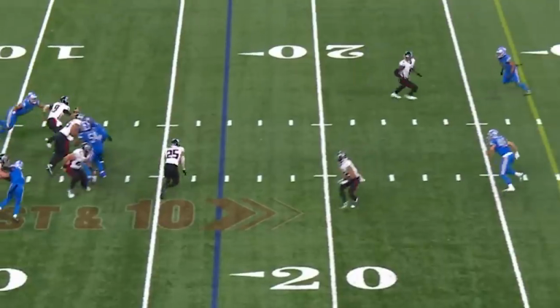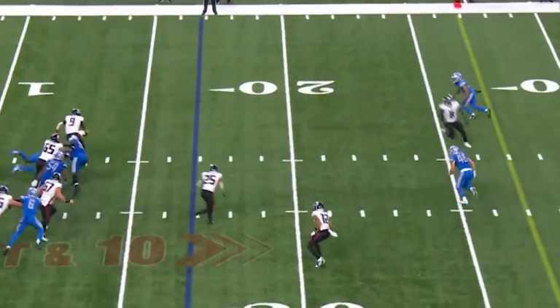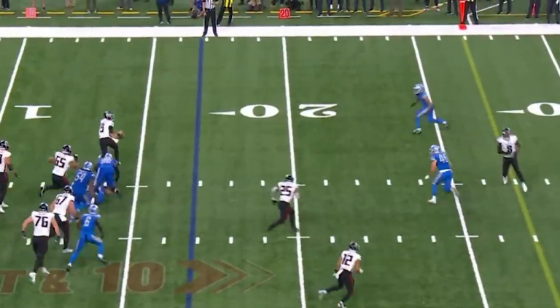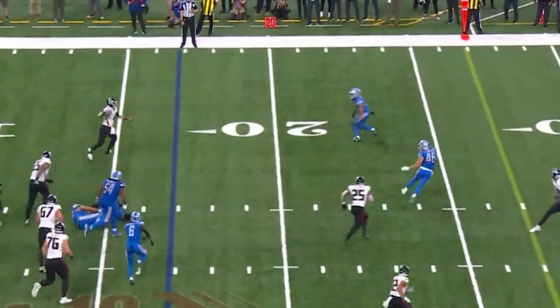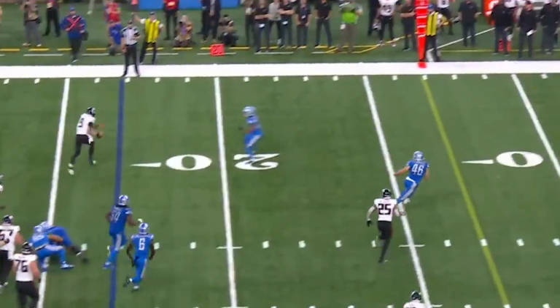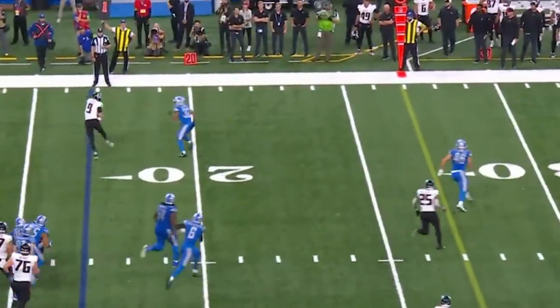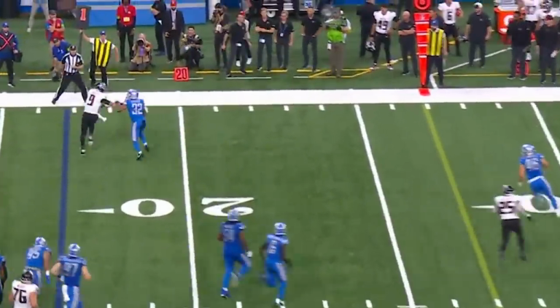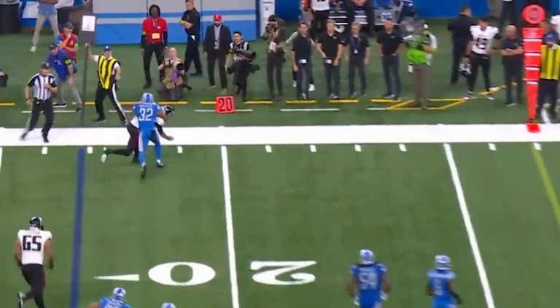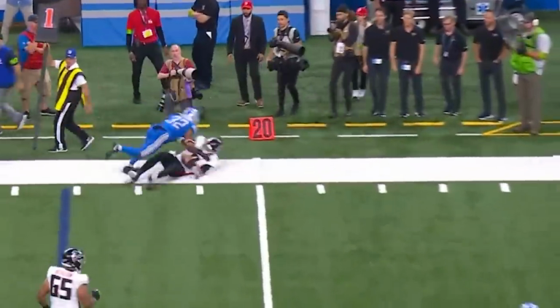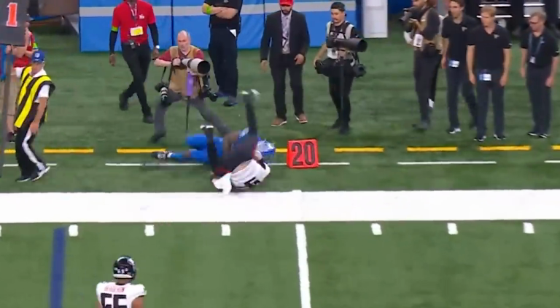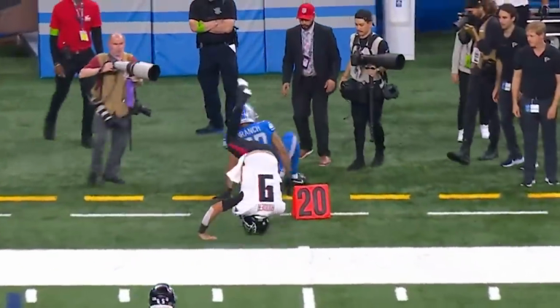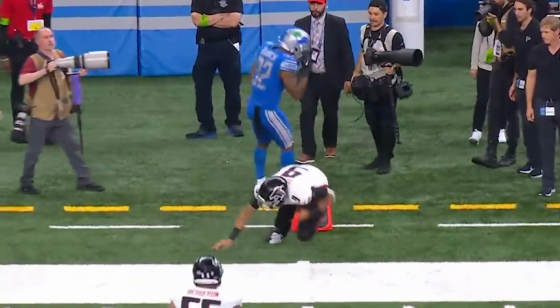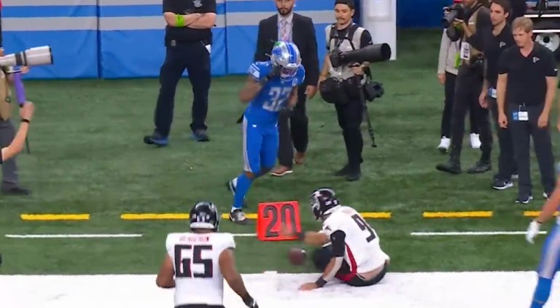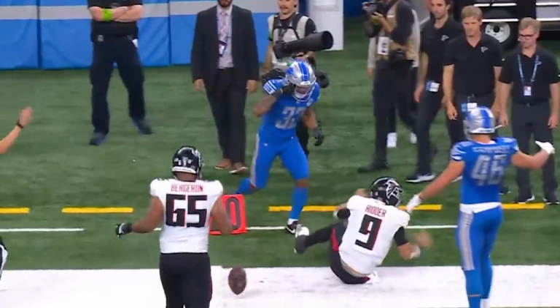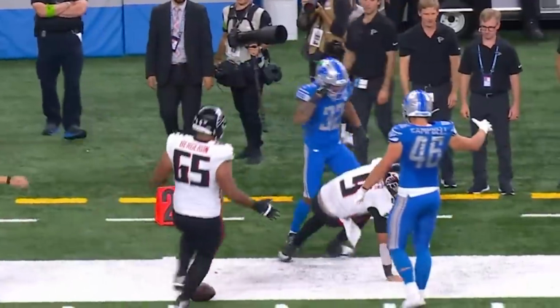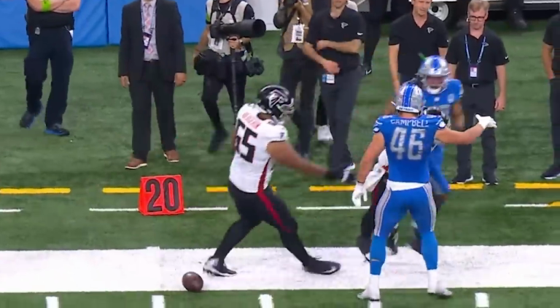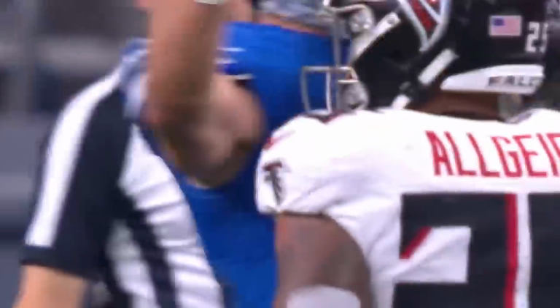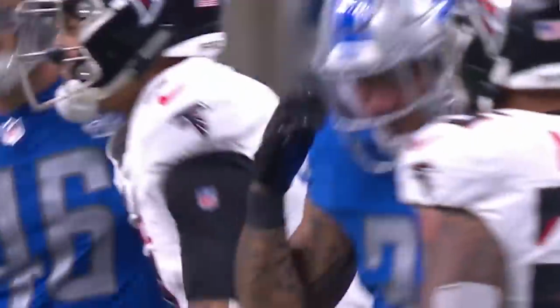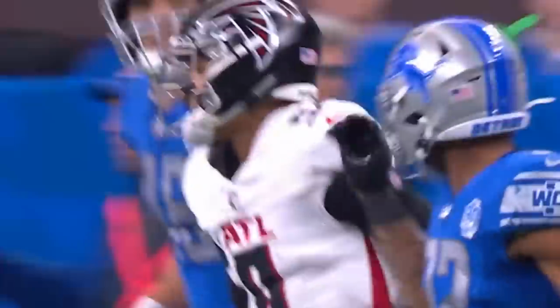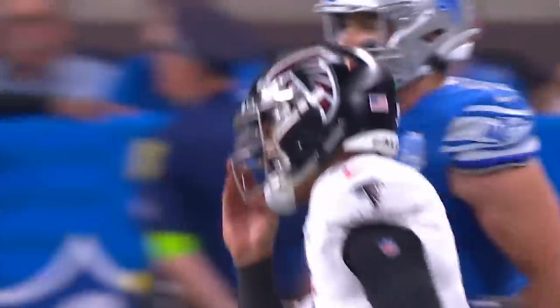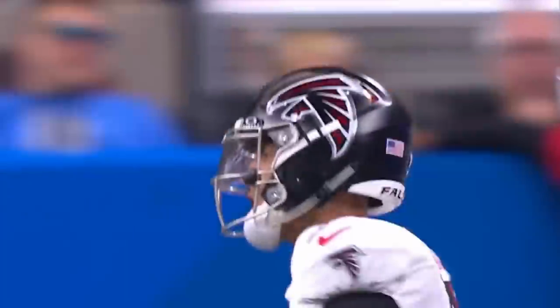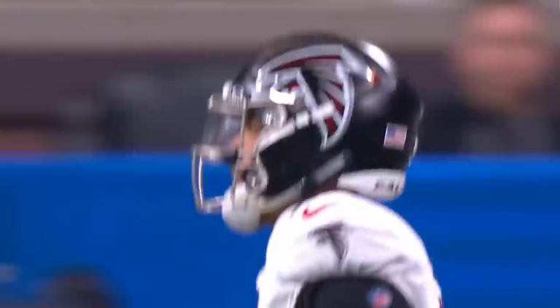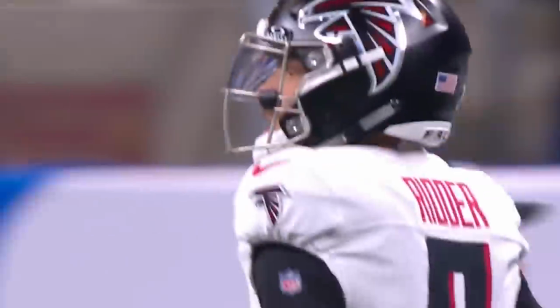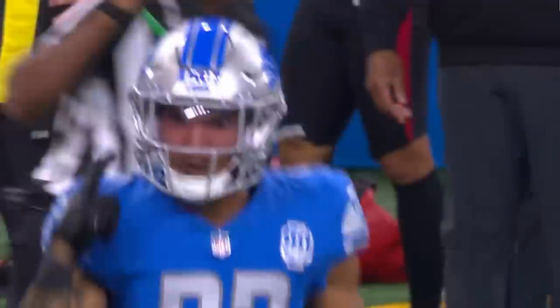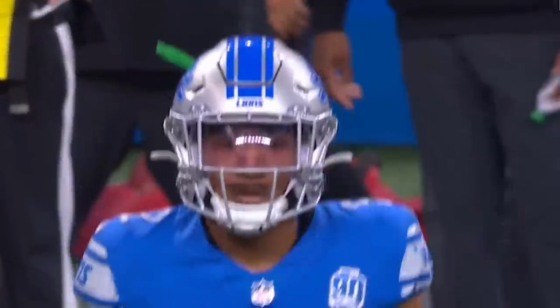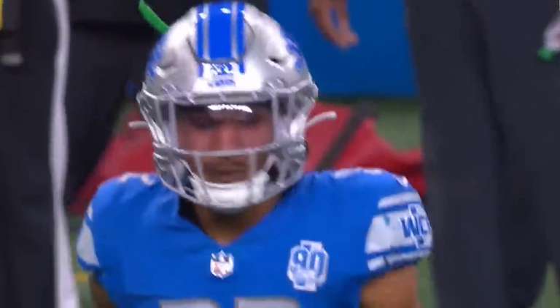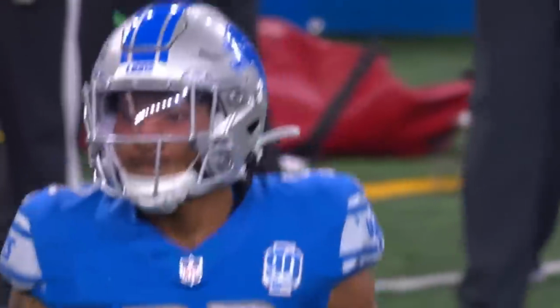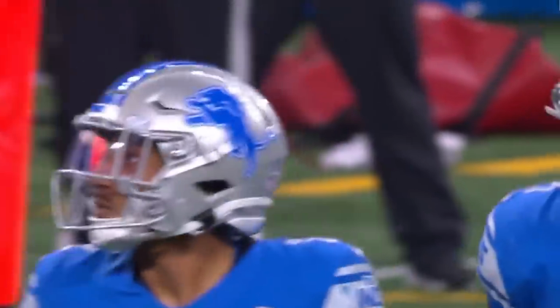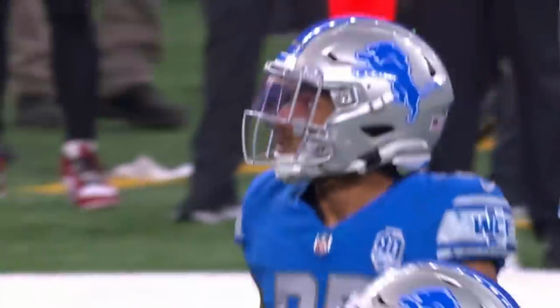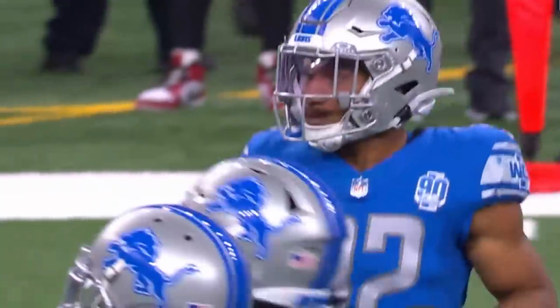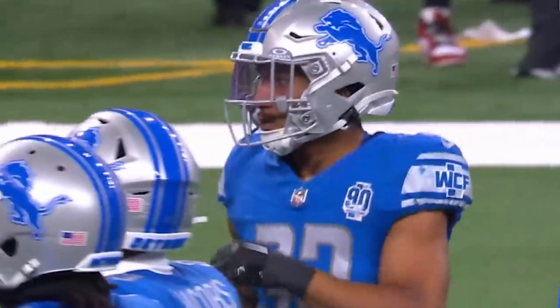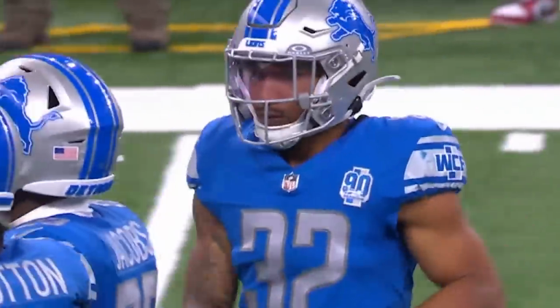Stepping up in the pocket, still behind the line, now he takes off — and Branch is there to run him out of bounds after a short gain. Detroit's defense has been a rock-solid performance through nearly three quarters today.